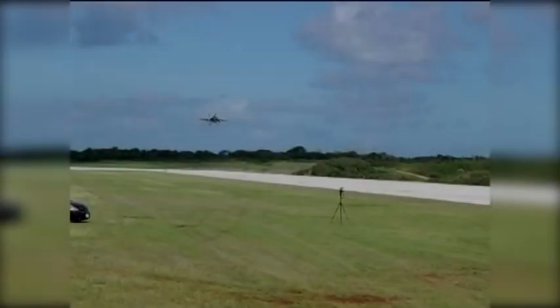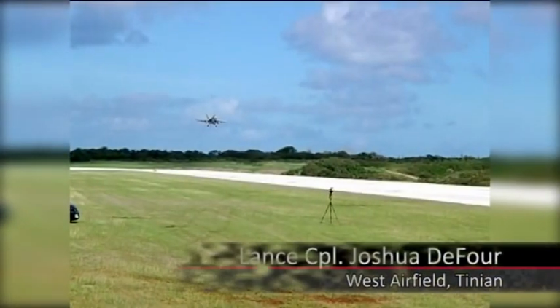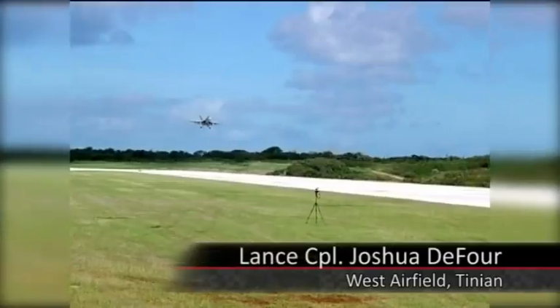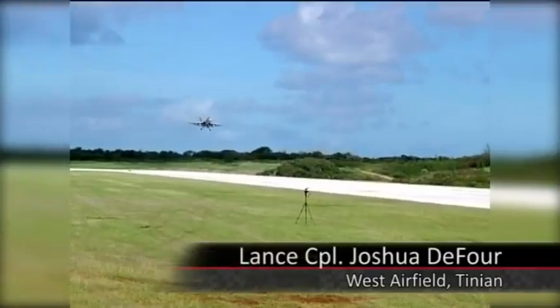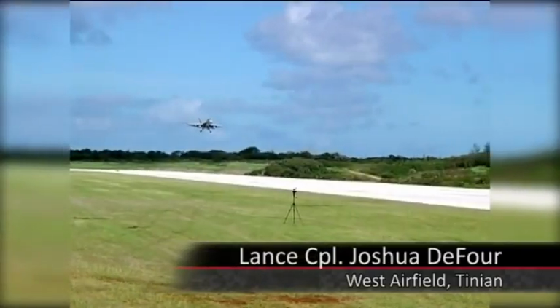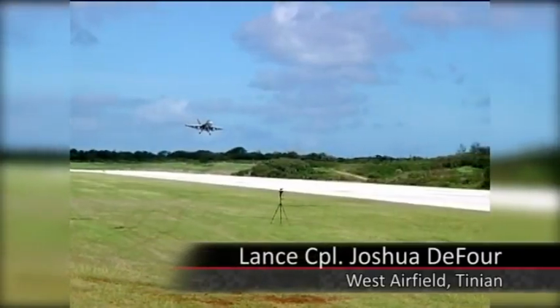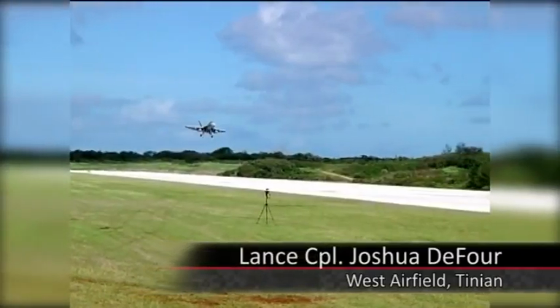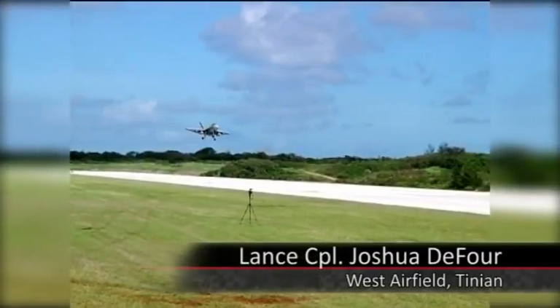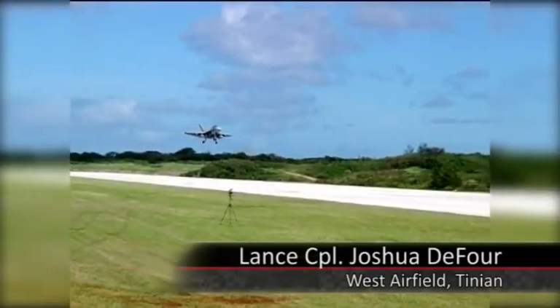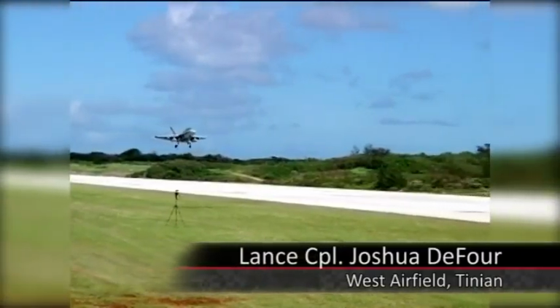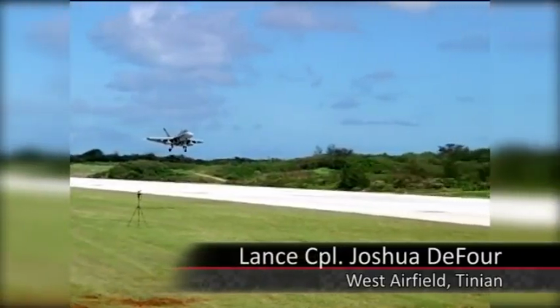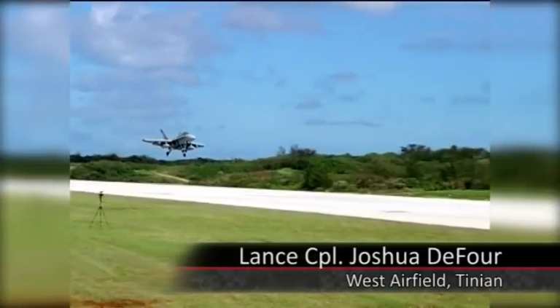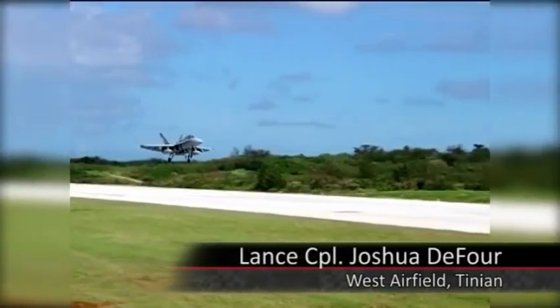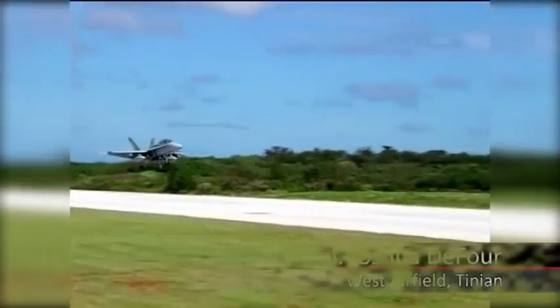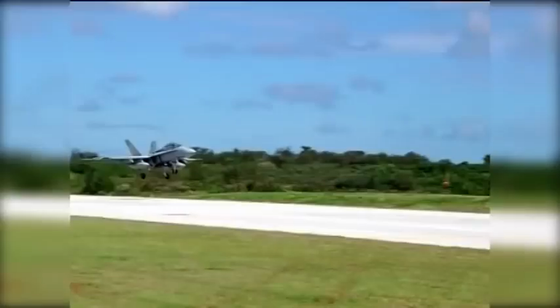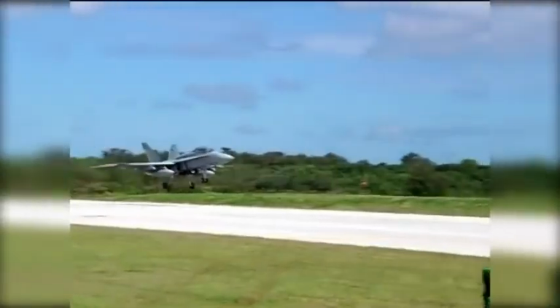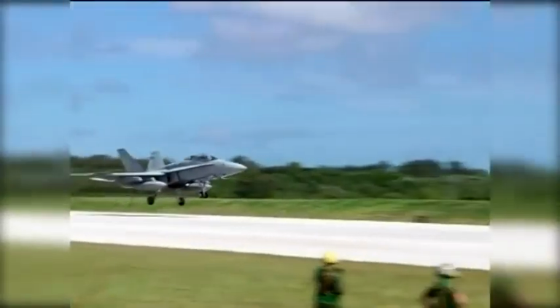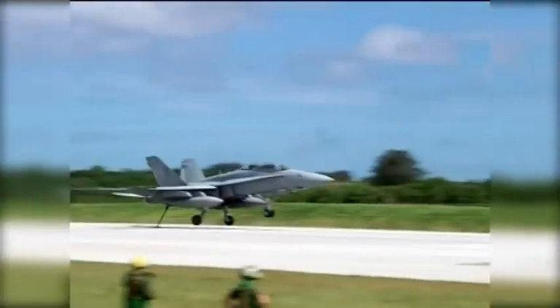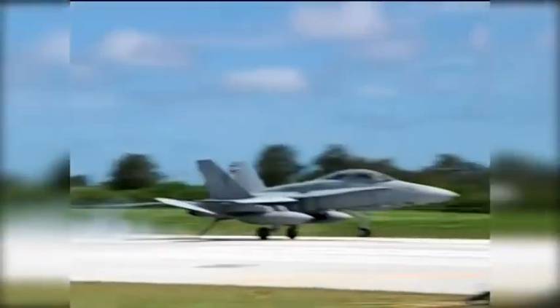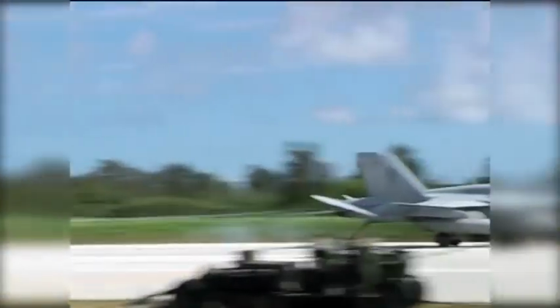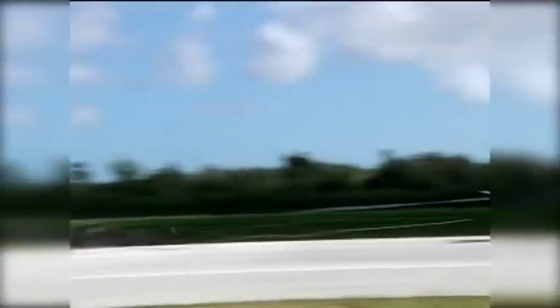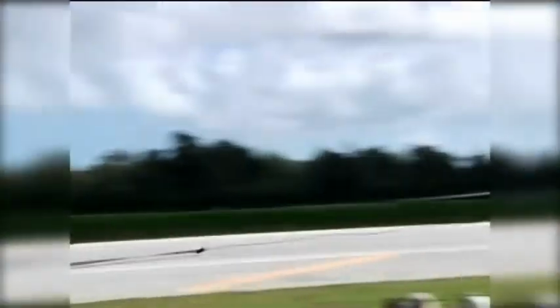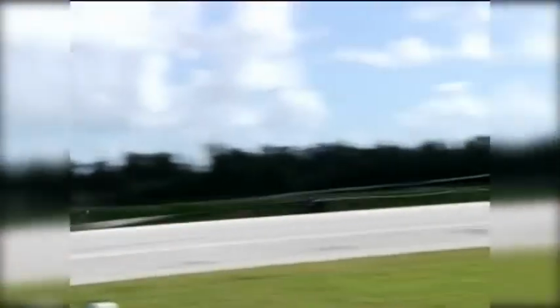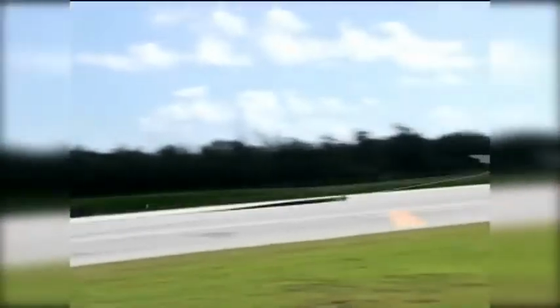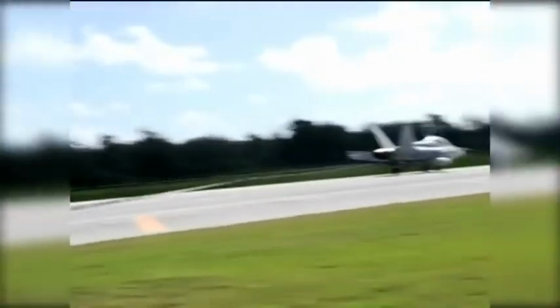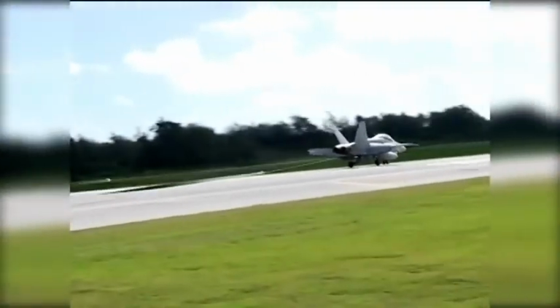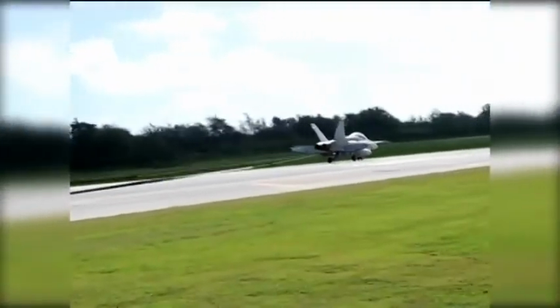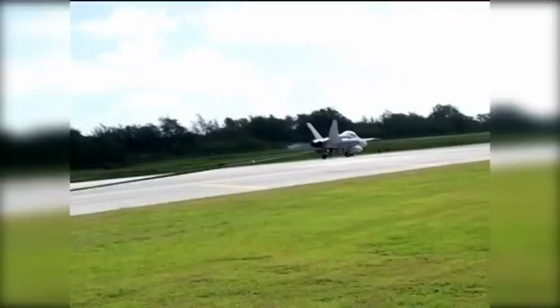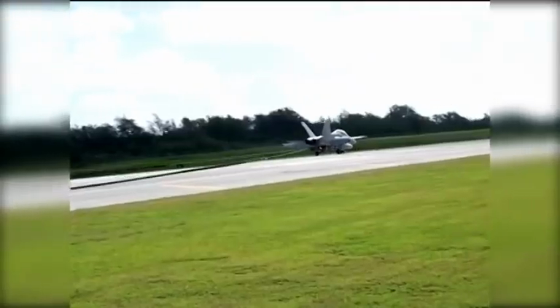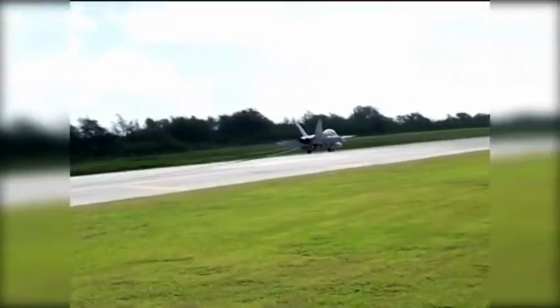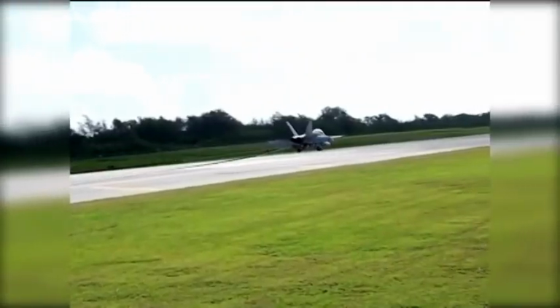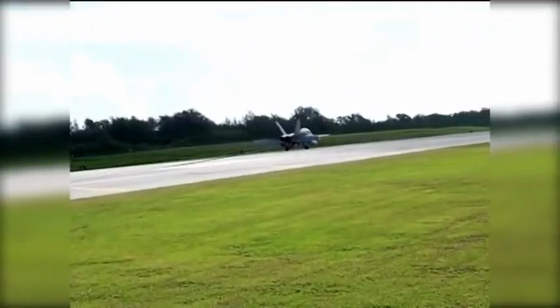Air Station Iwakuni service members on the island Tinian have been testing the first ever arrested landing setup on a coral island. To make all of this happen, aircraft recovering Marines had to engineer a new method of arrested landing.